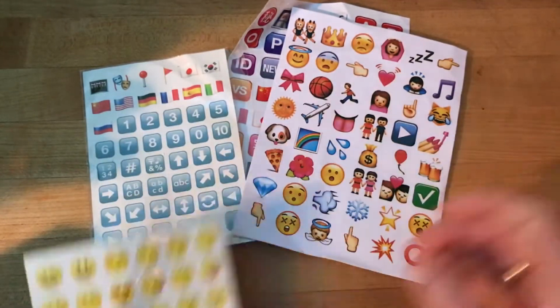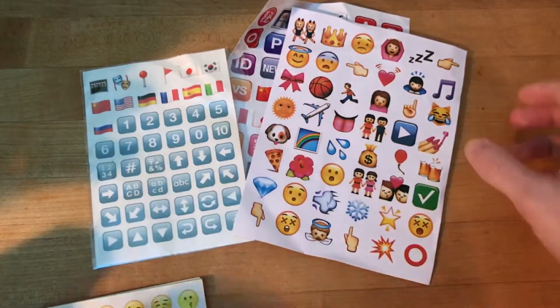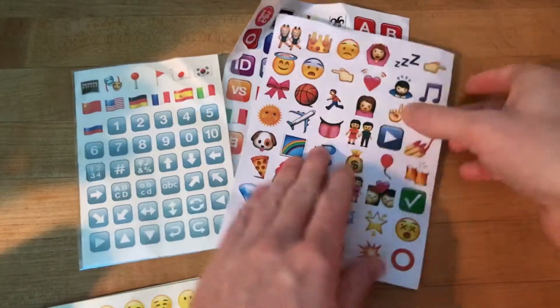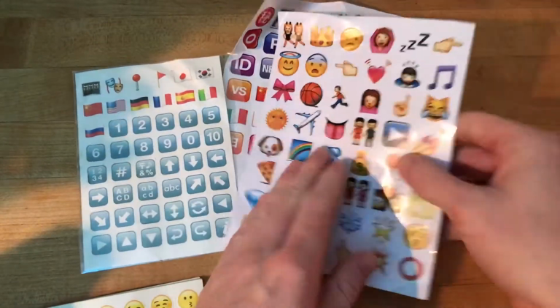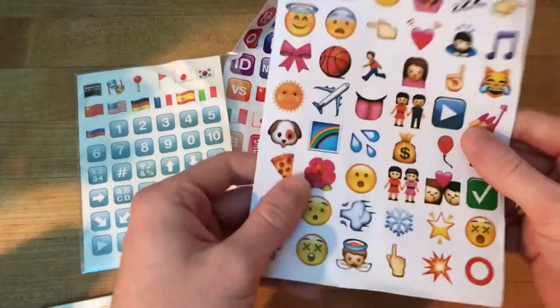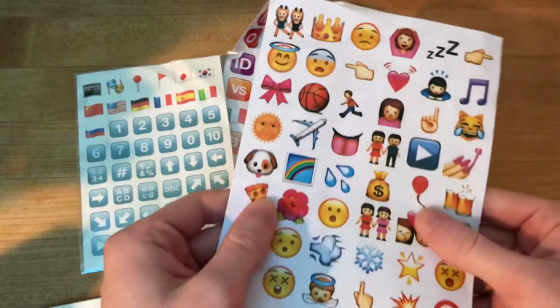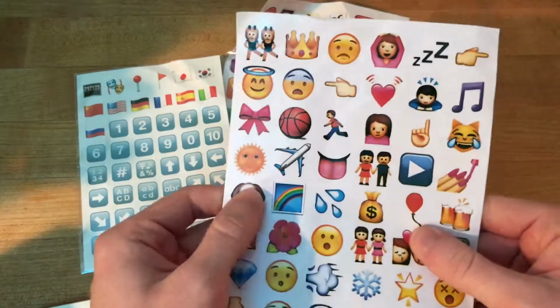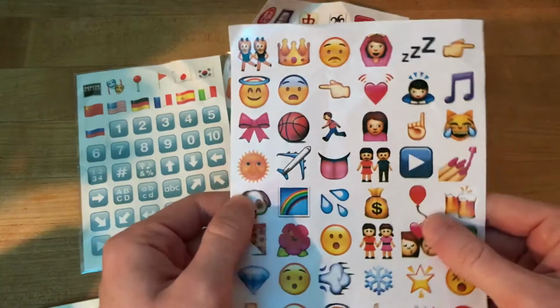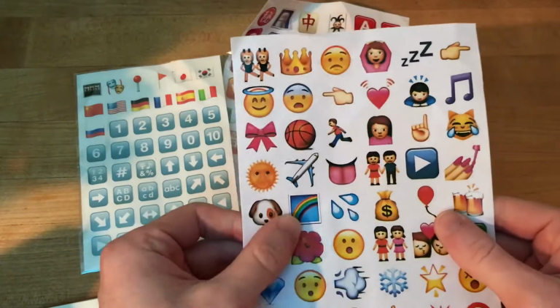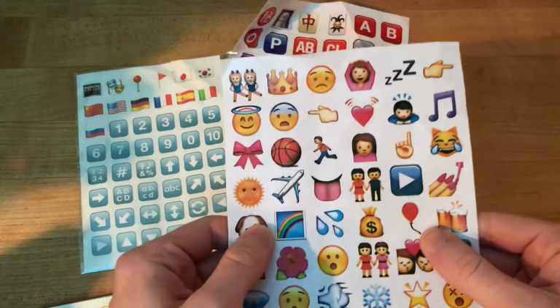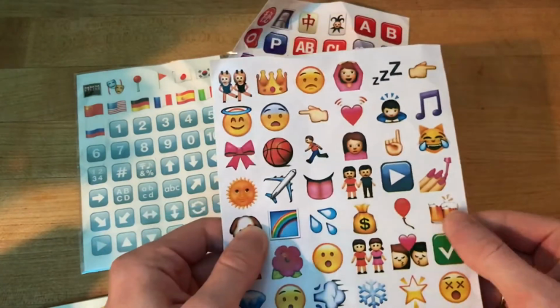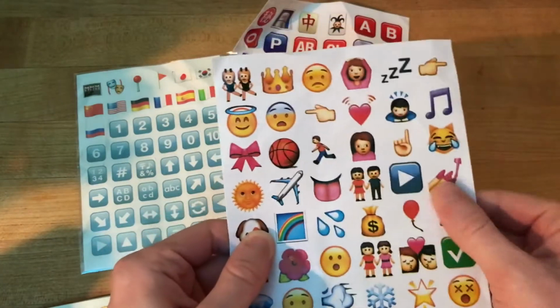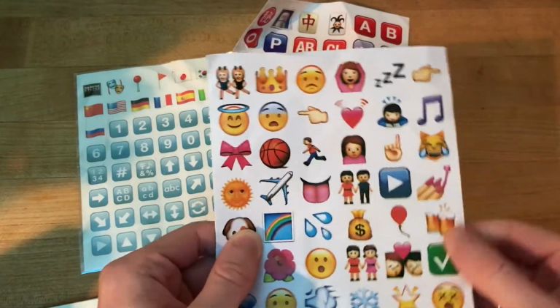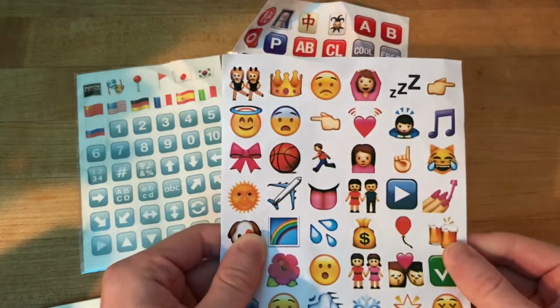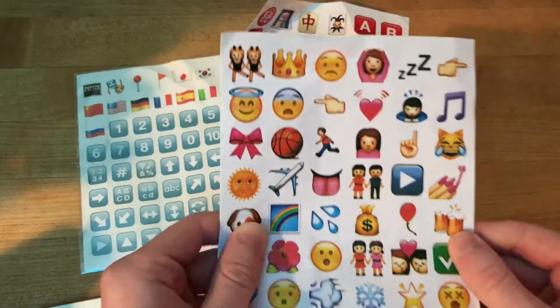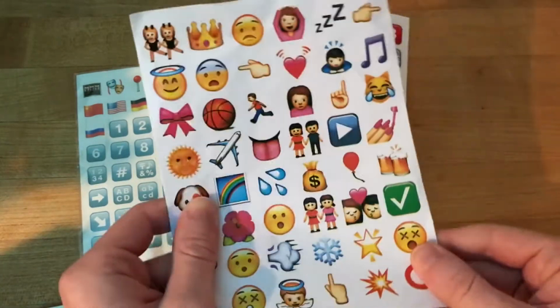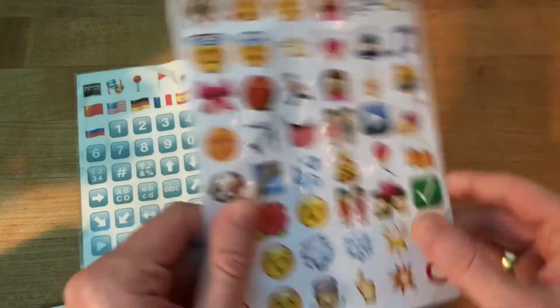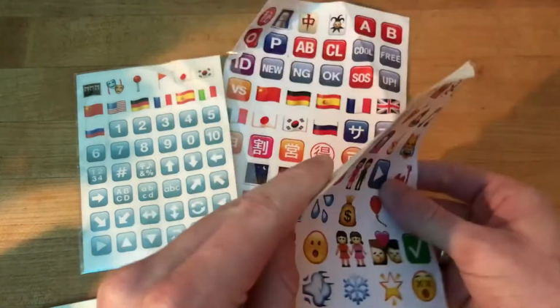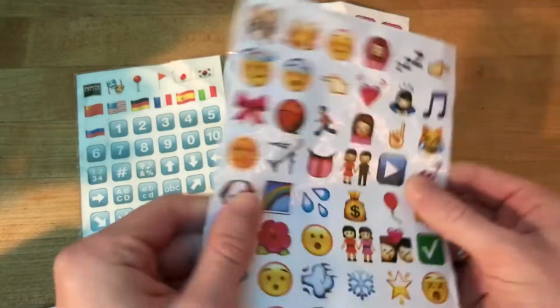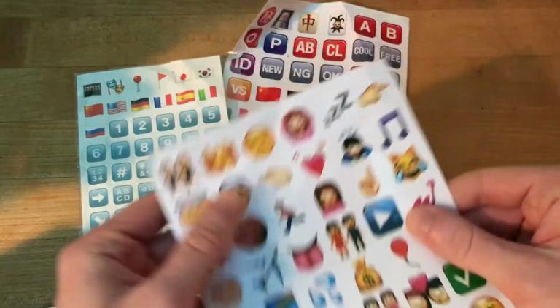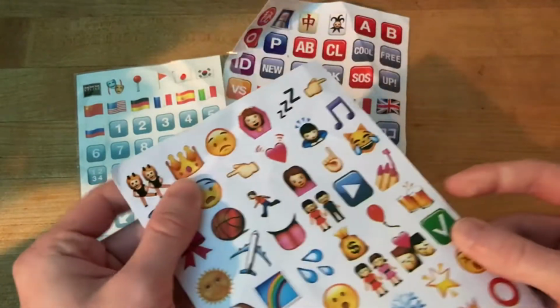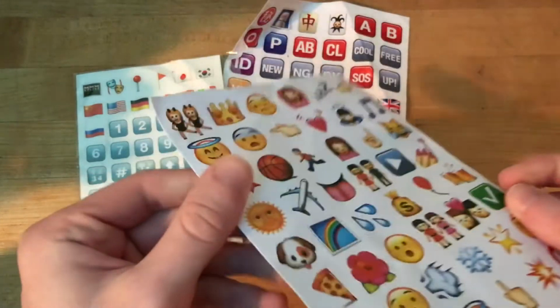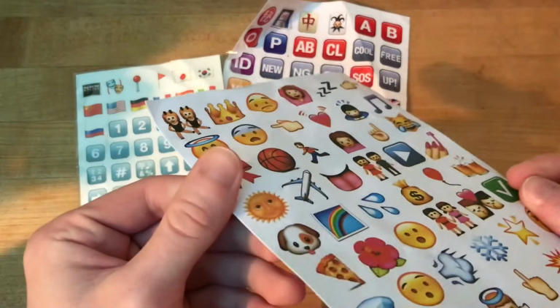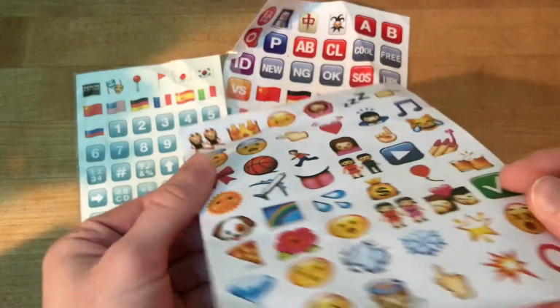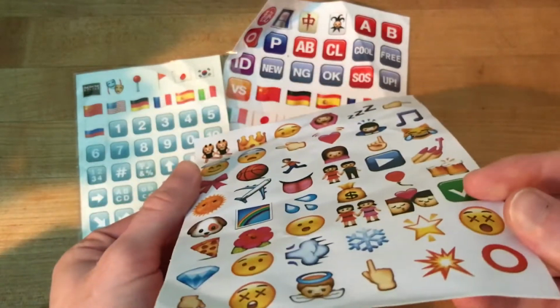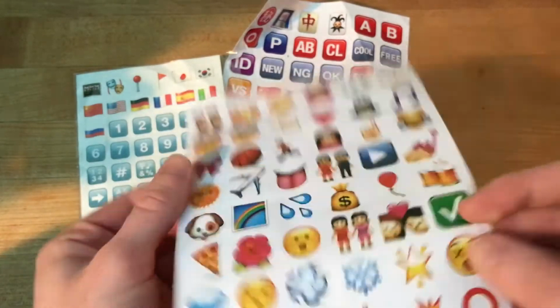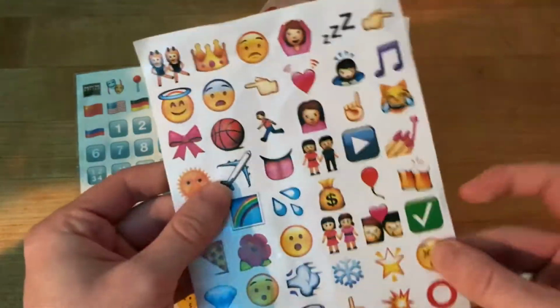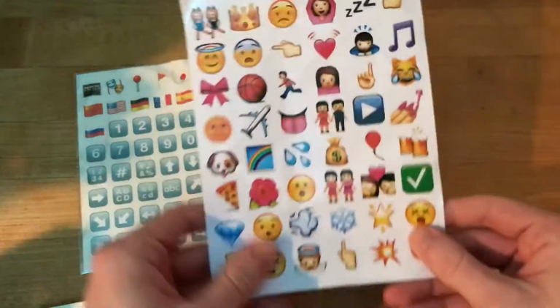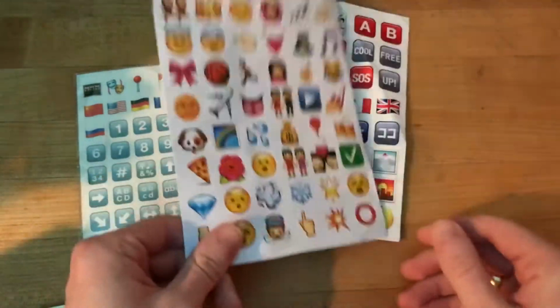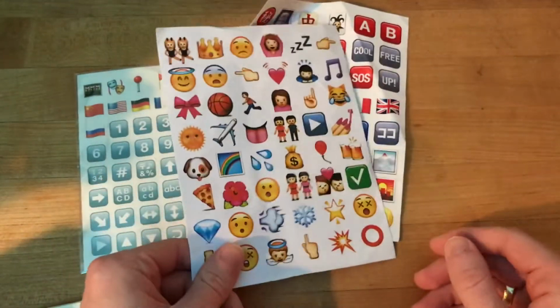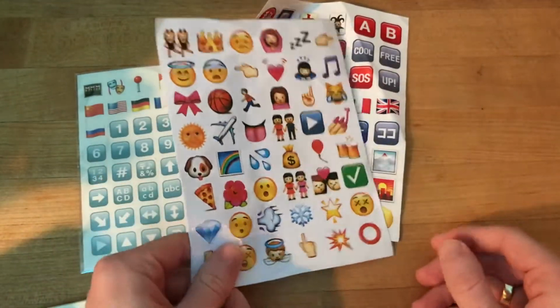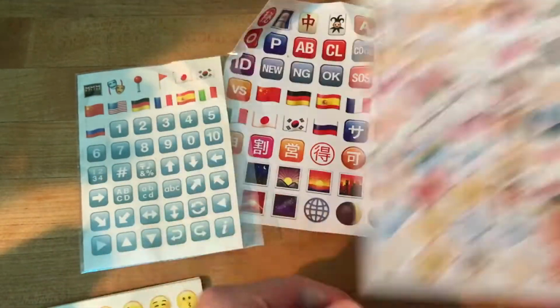And then this set here — they're a little bit bigger and possibly higher quality paper, not entirely sure. But it was a little bit bent, not that it hurt any of the emojis, but these have some cool emojis on it.